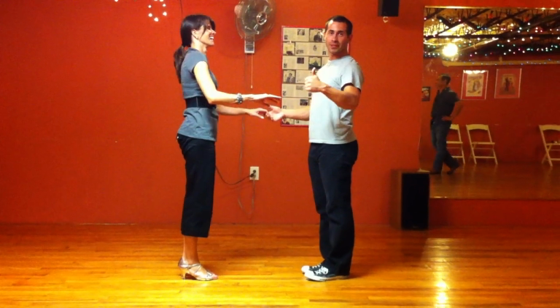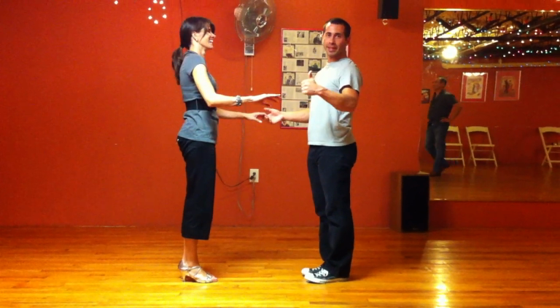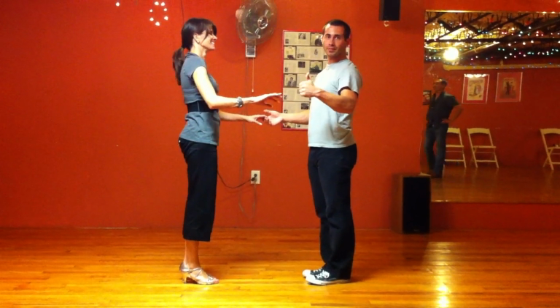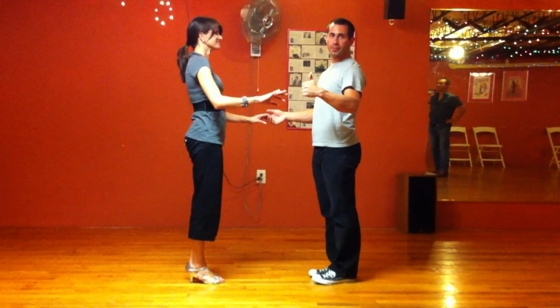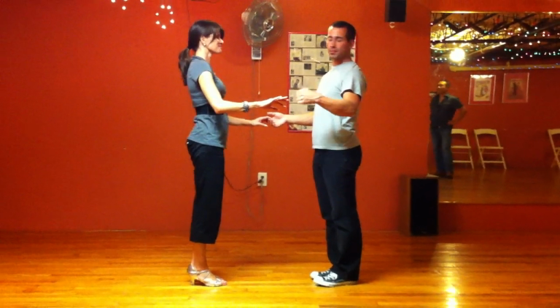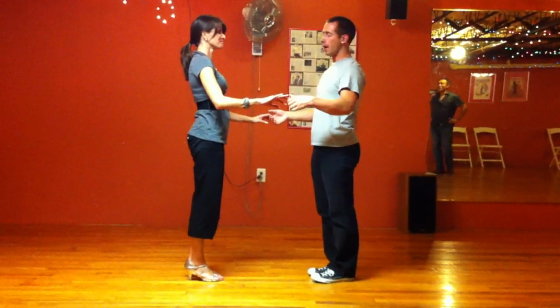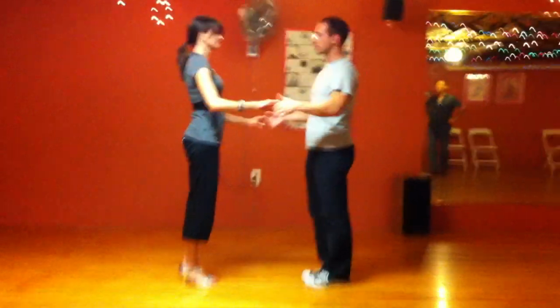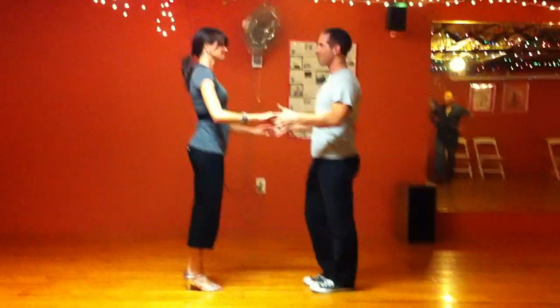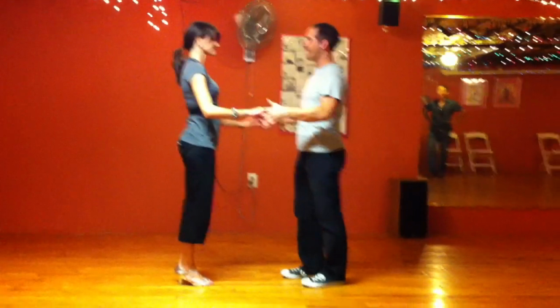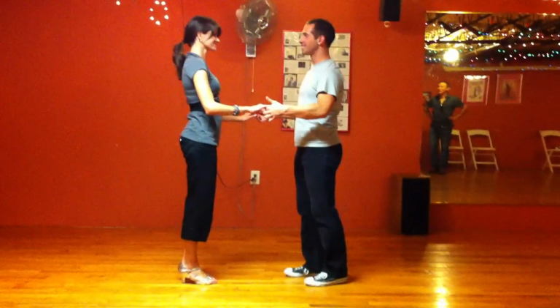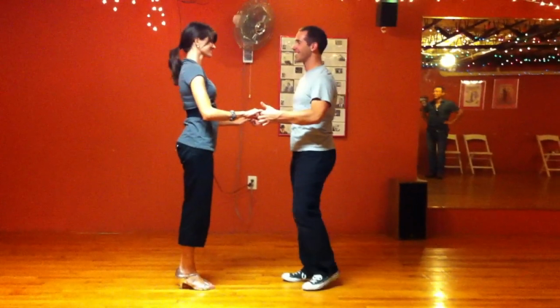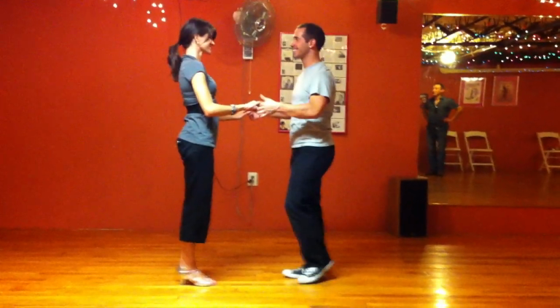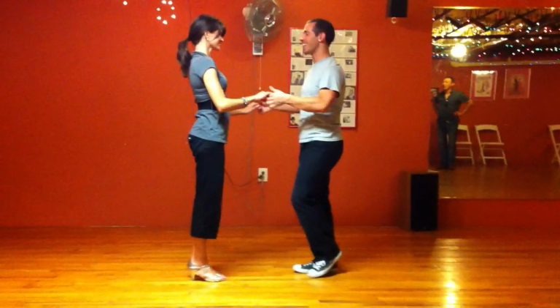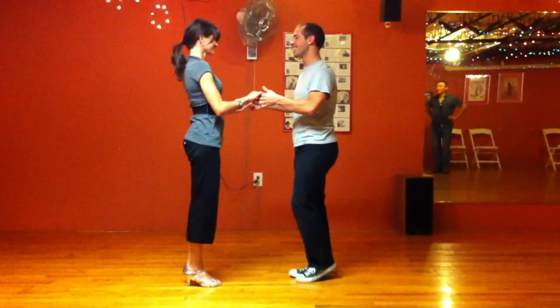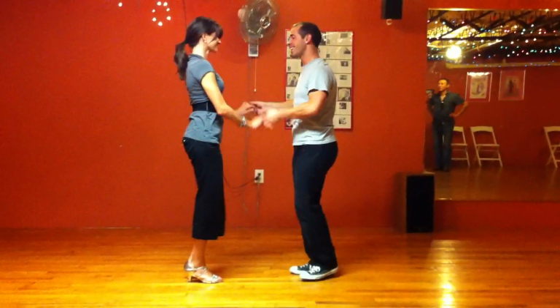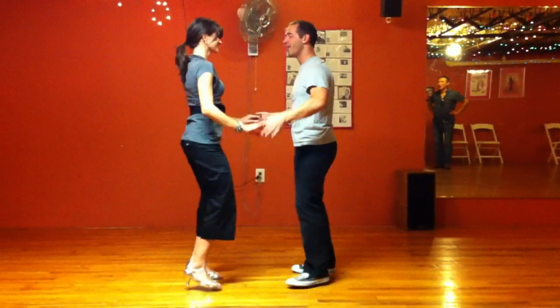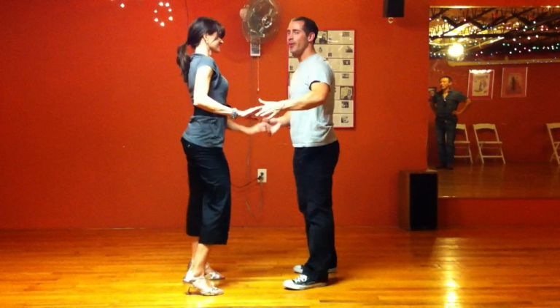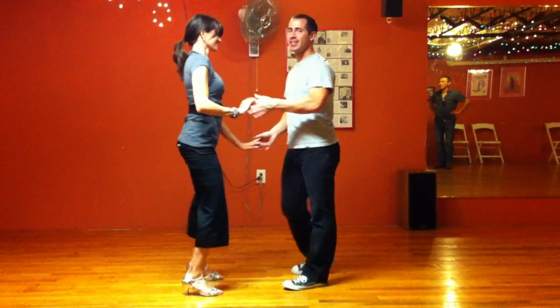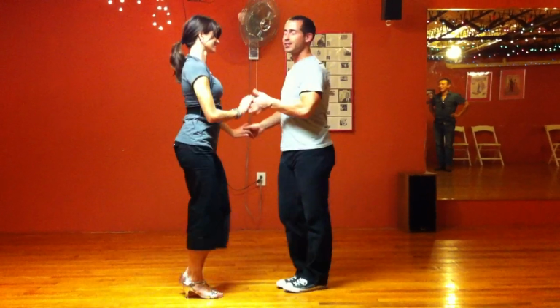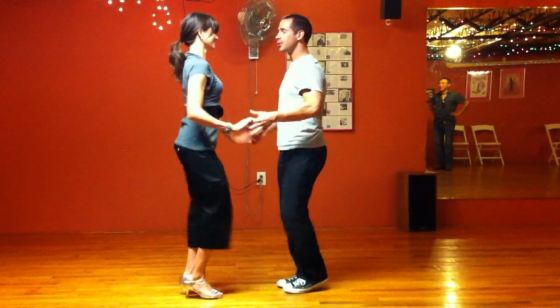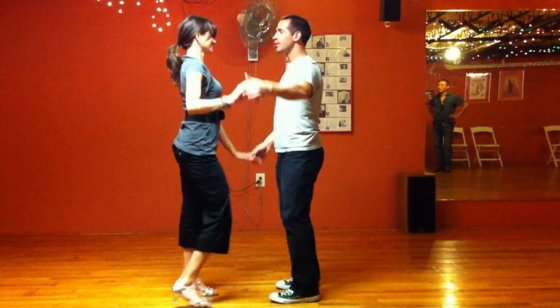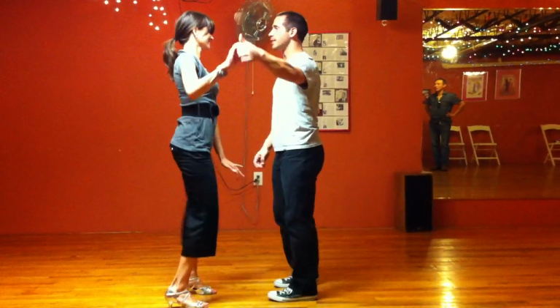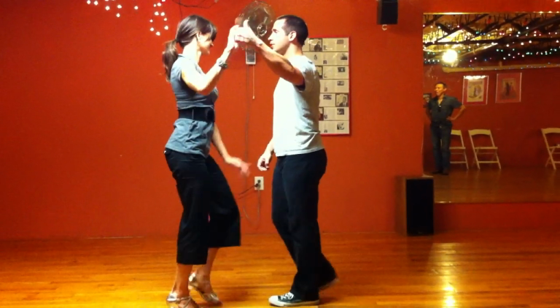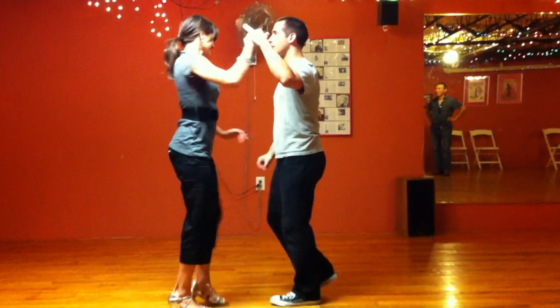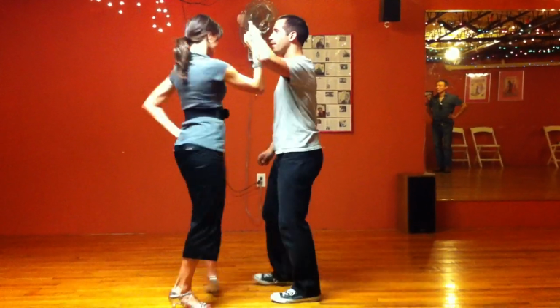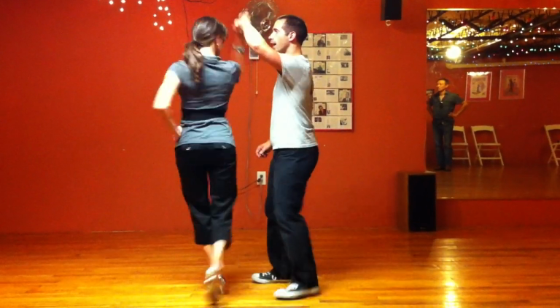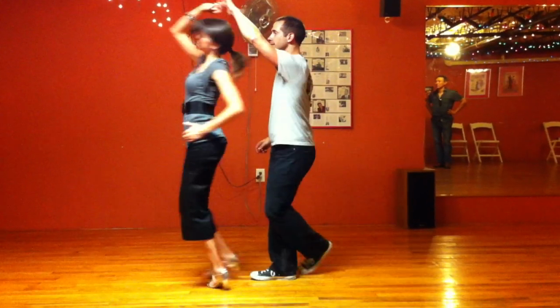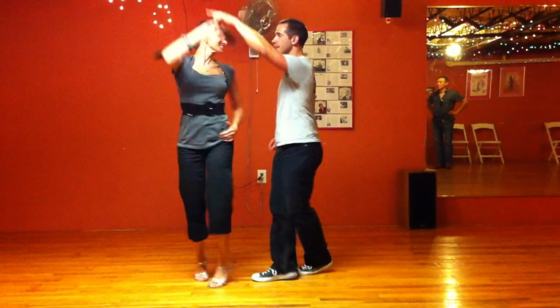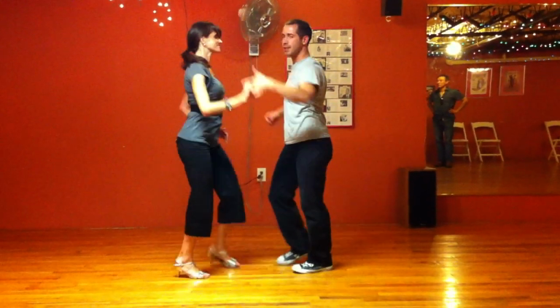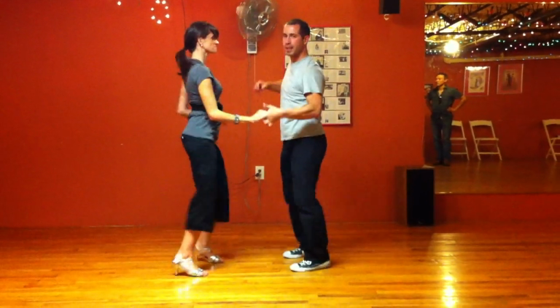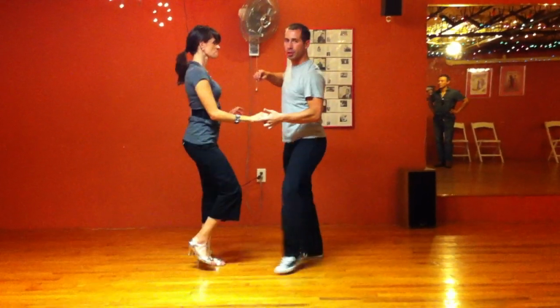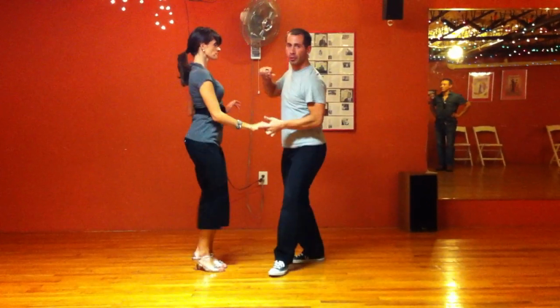Ready? Yes. Action. Five, six, seven, eight. One, two, raise your hands on the wheel. Five, six, seven, go through.